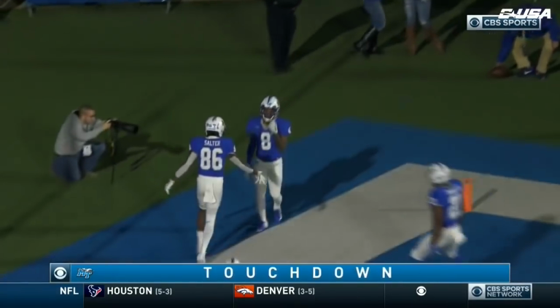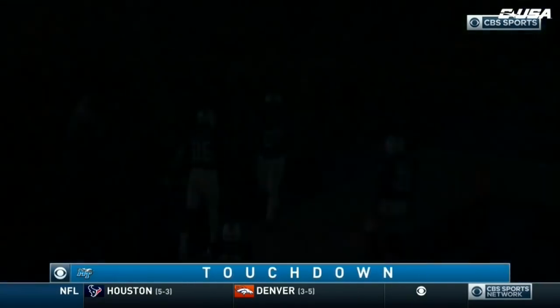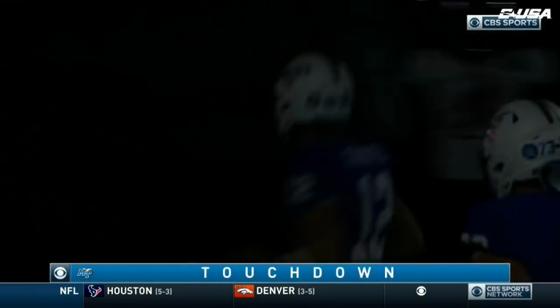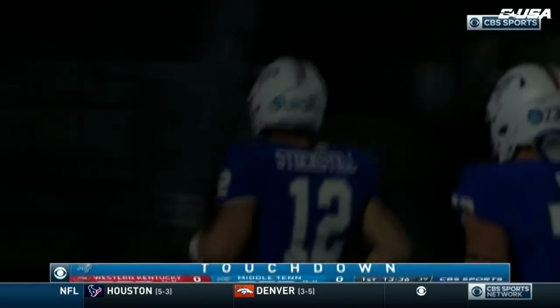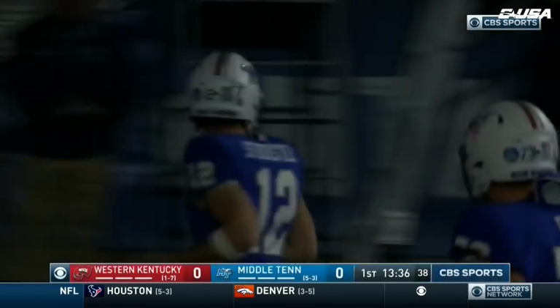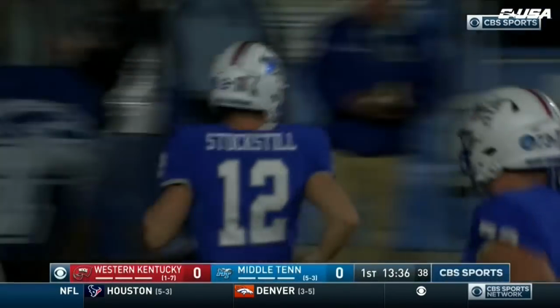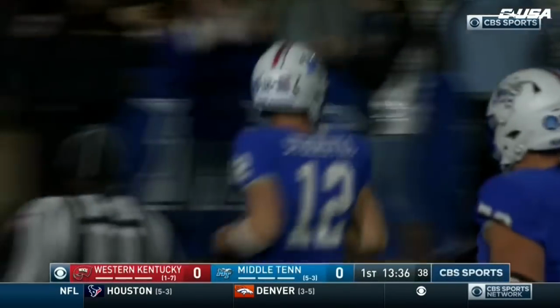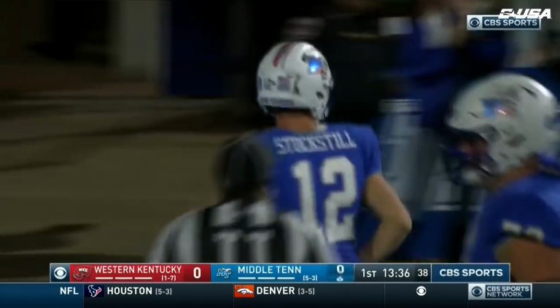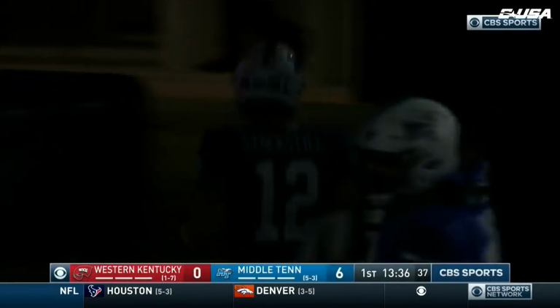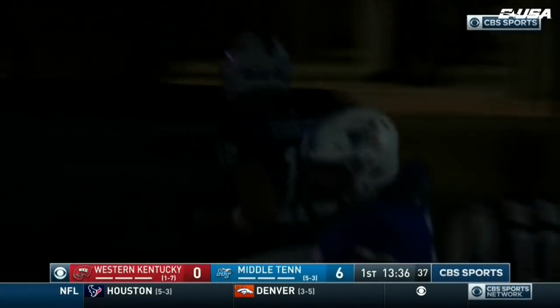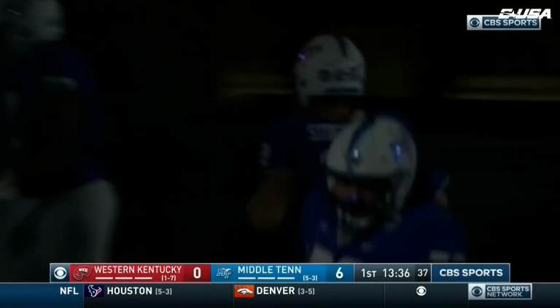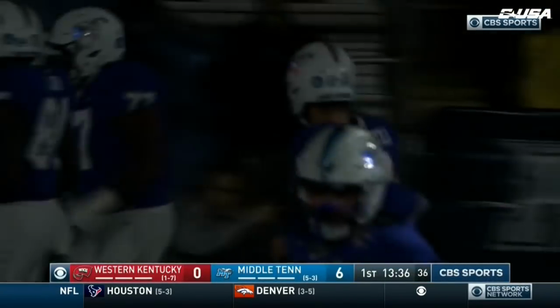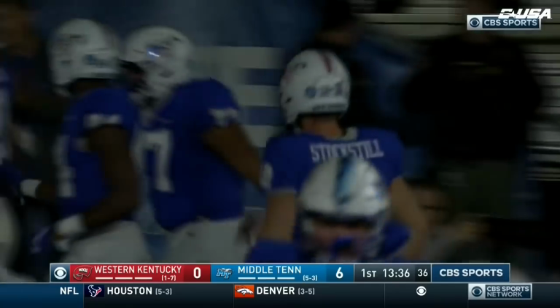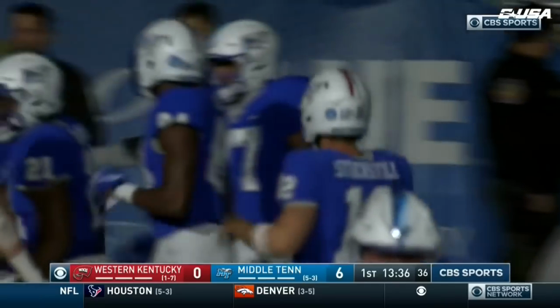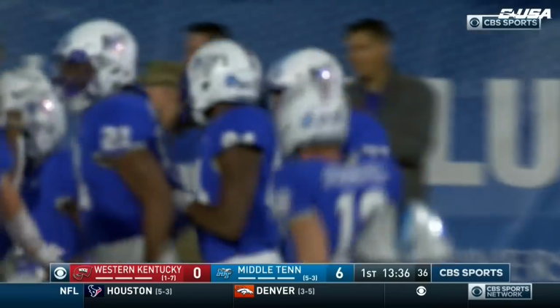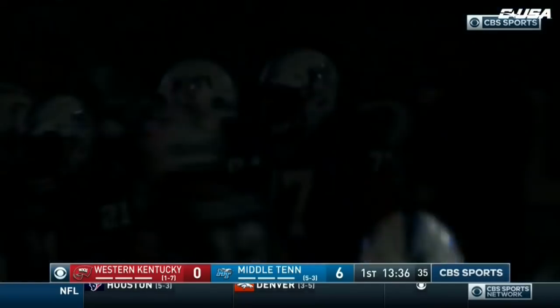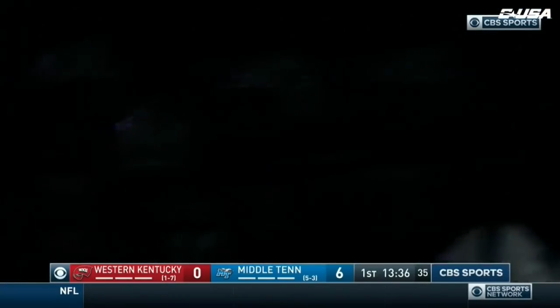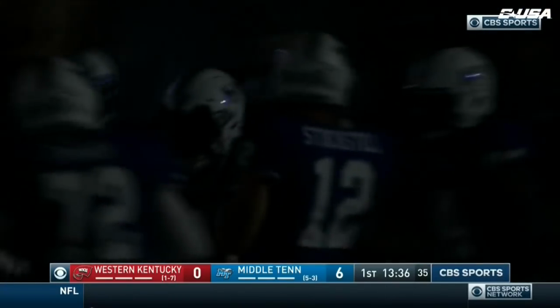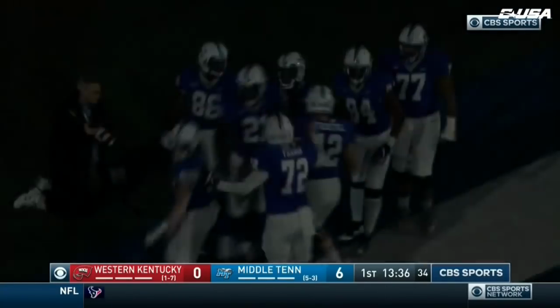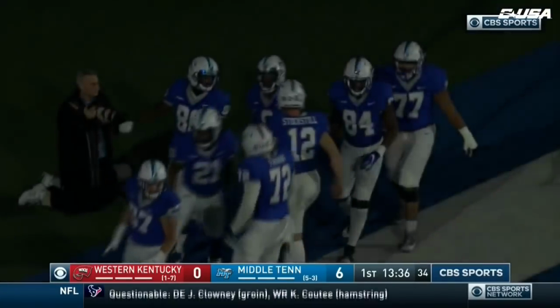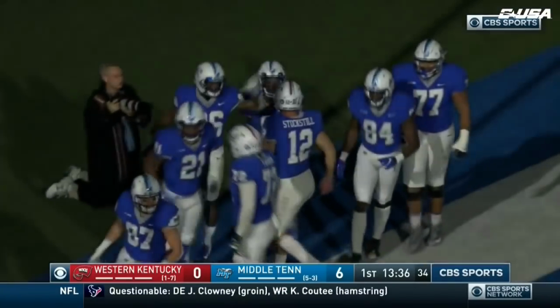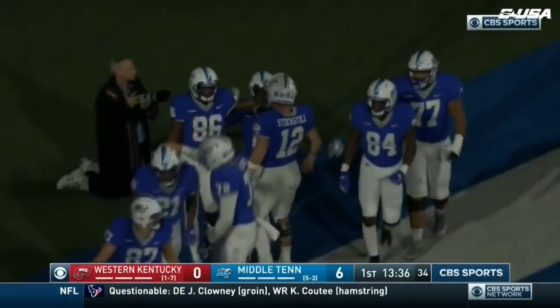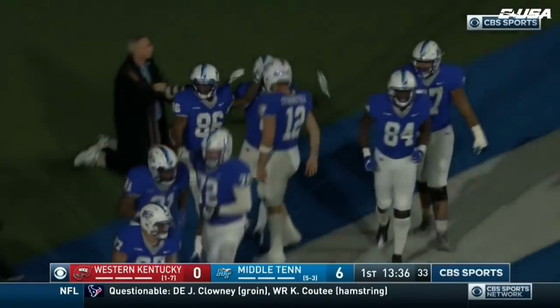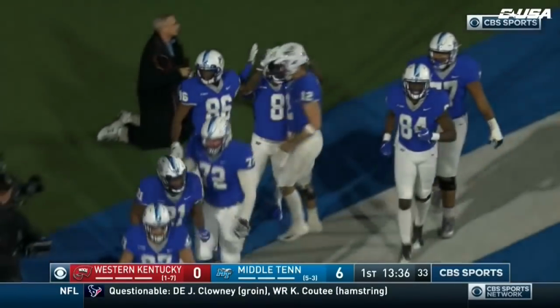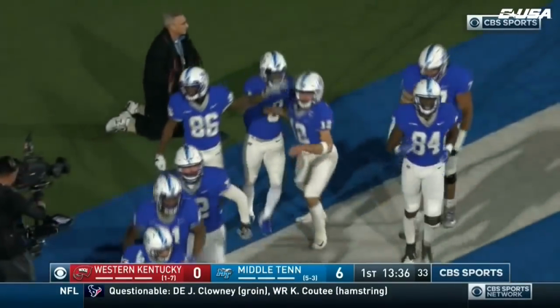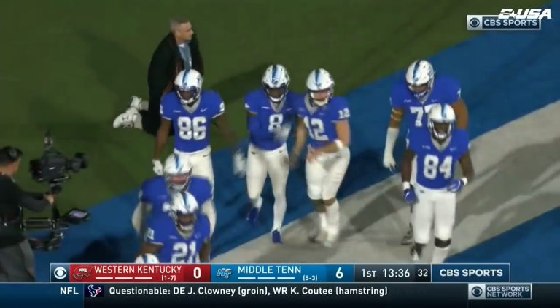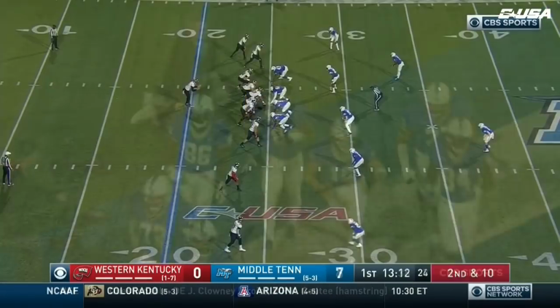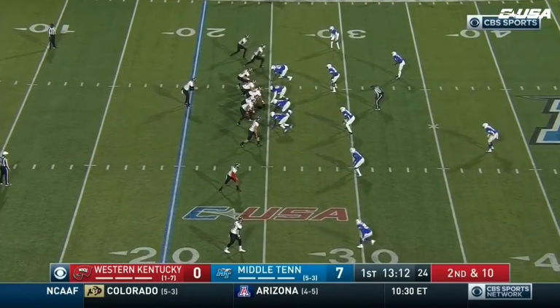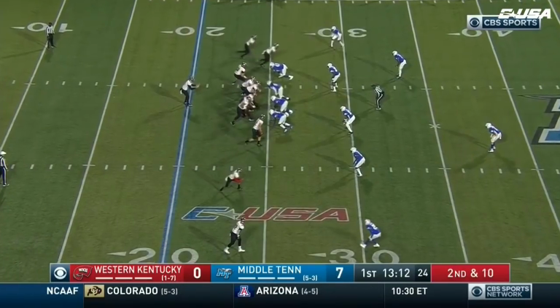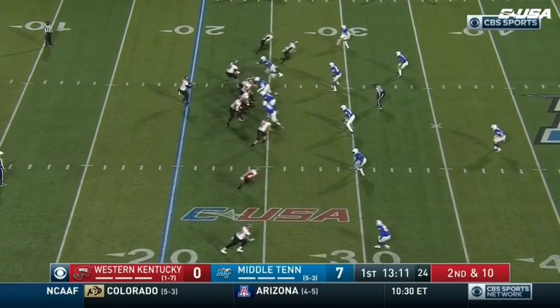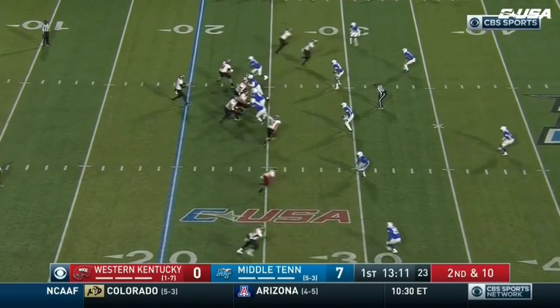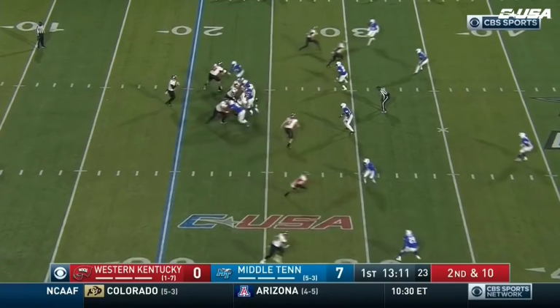Touchdown, Middle Tennessee. 43 yards on third down and a 6-0 lead for the Blue Raiders. Better and better with each game he plays.